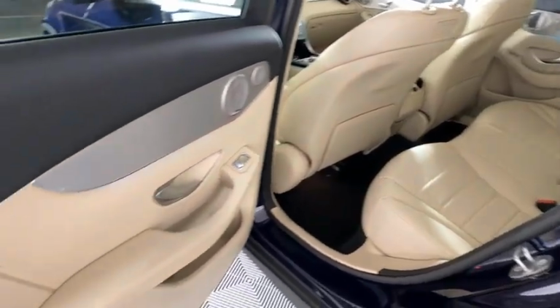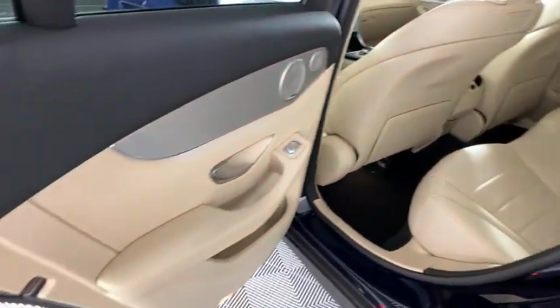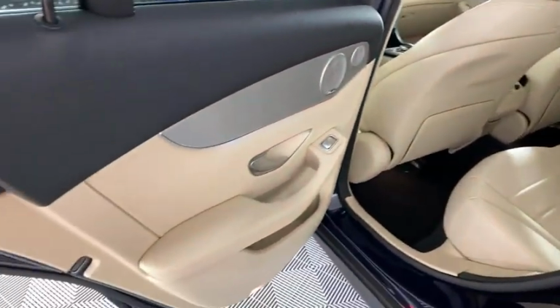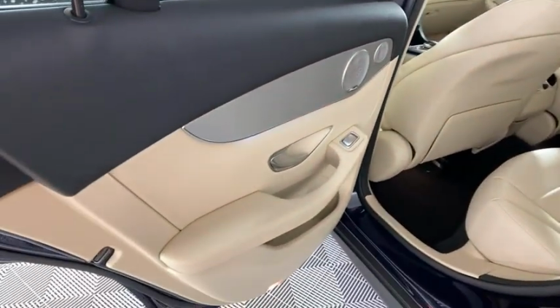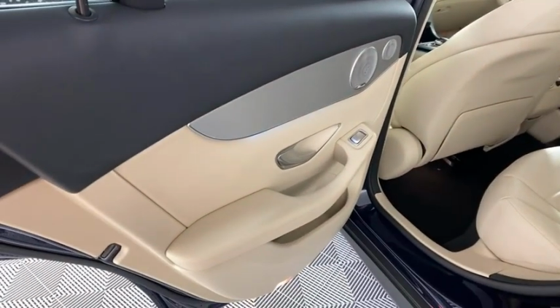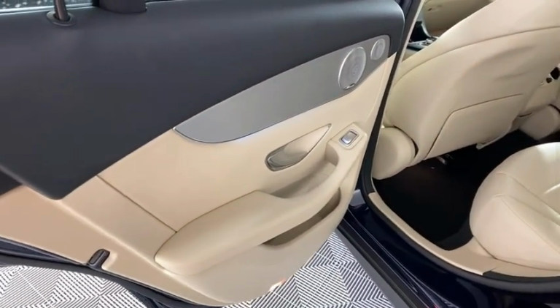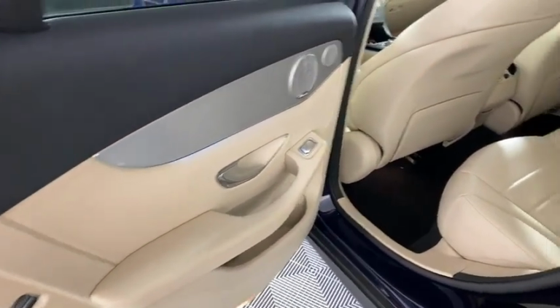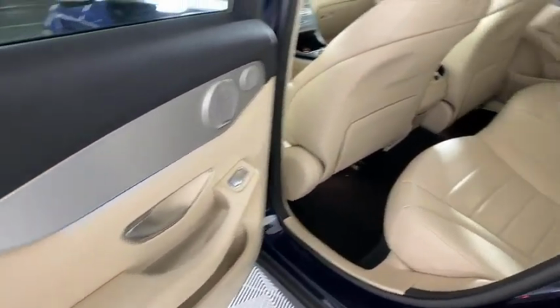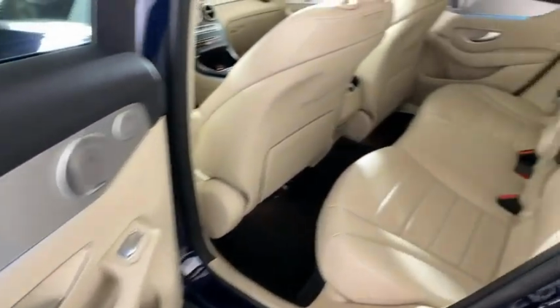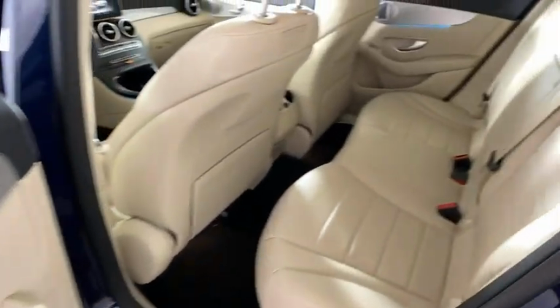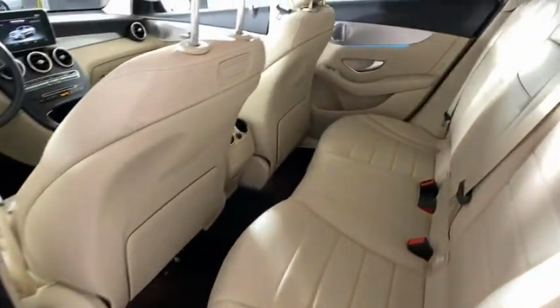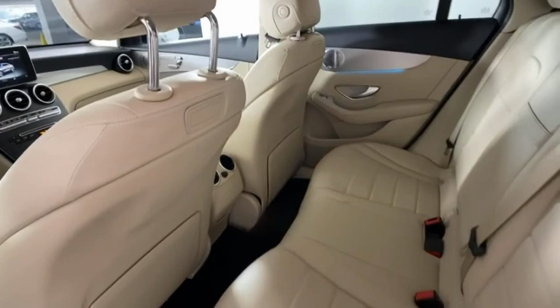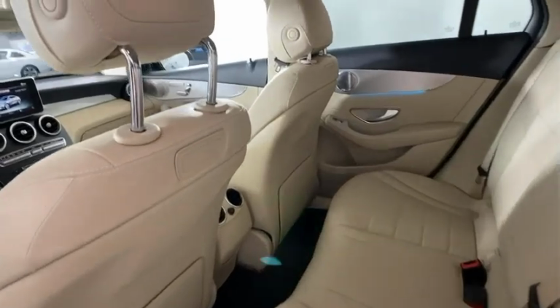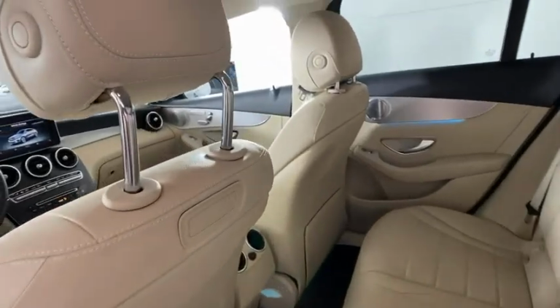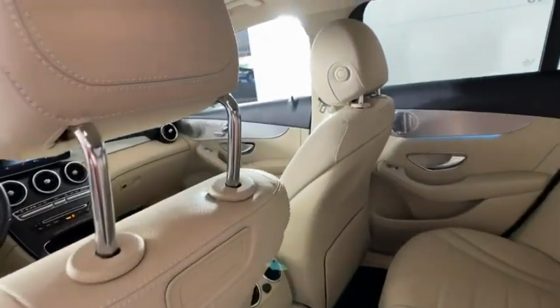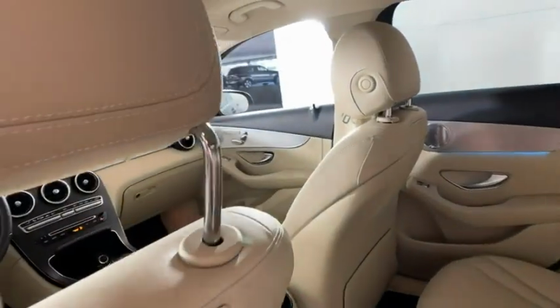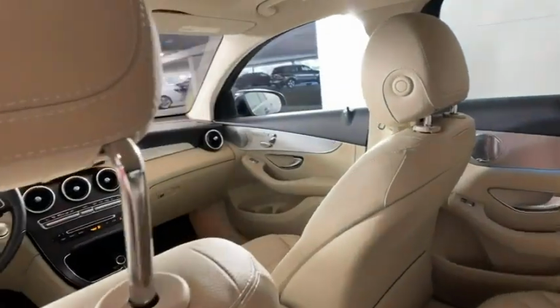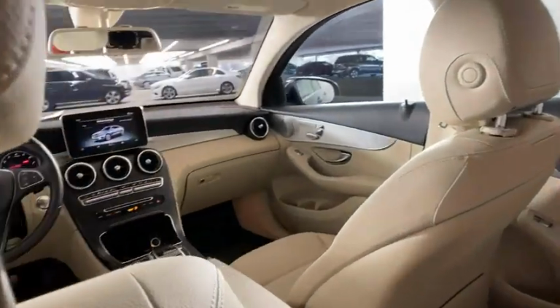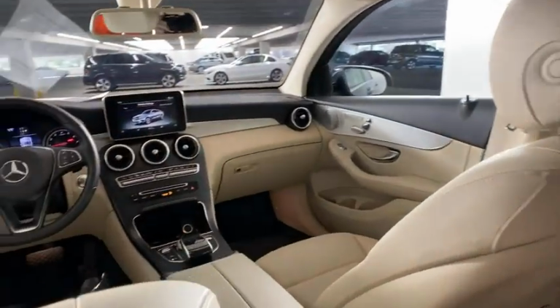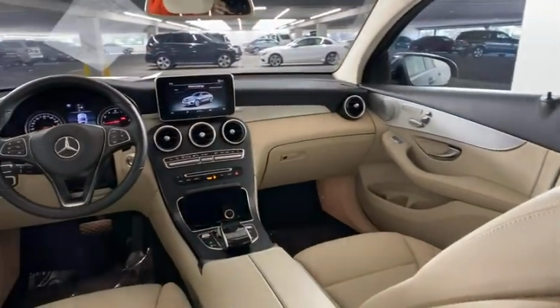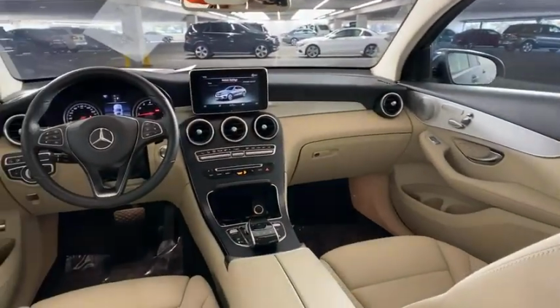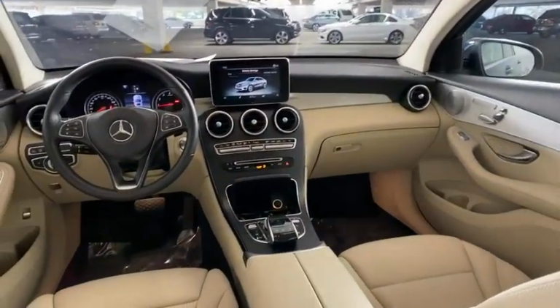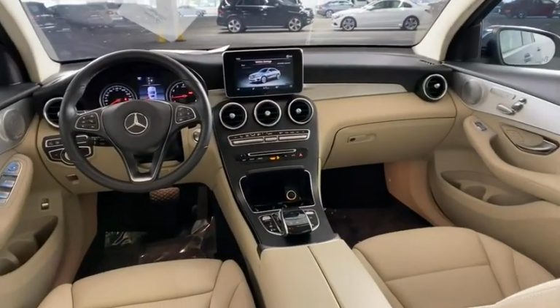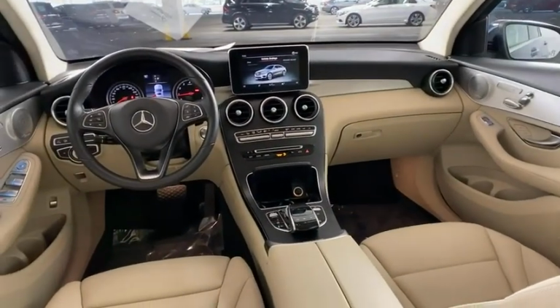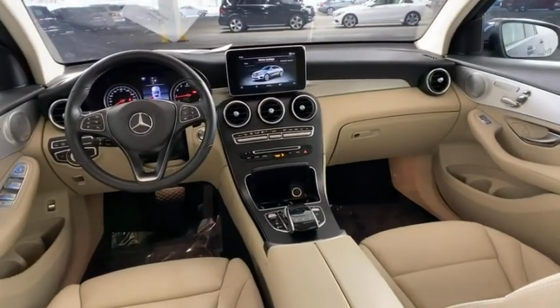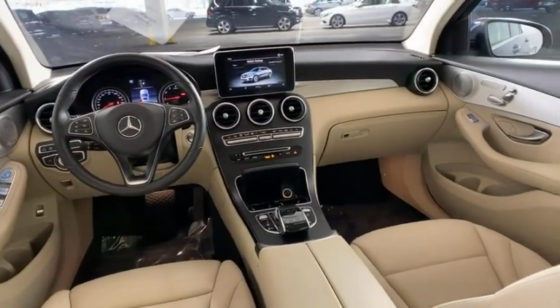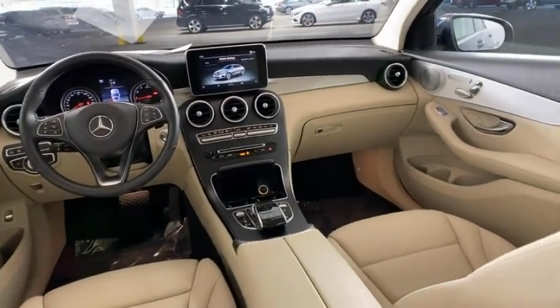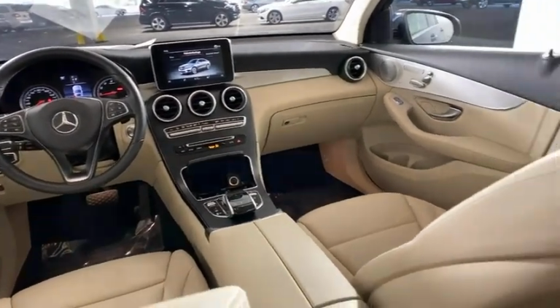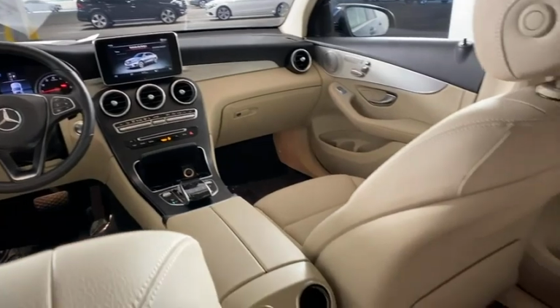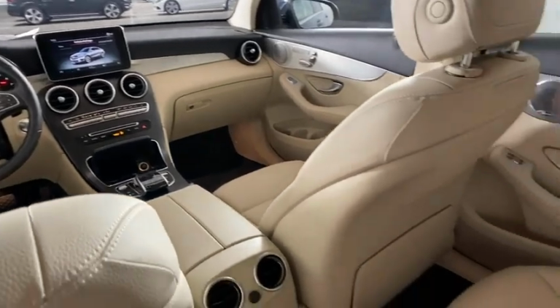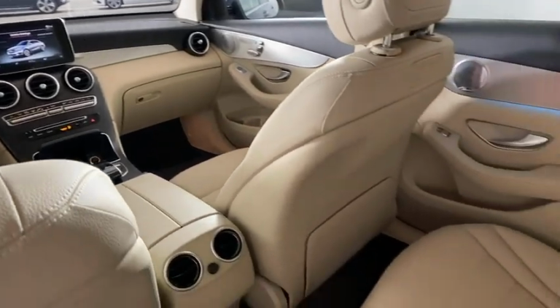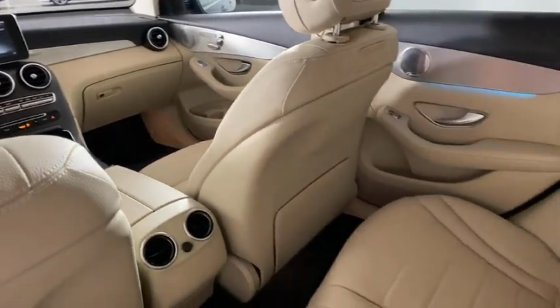Heated steering wheel, electronic stability control, CD player, trip computer, heated front seats, overhead console, panic alarm, tachometer, brake assist.